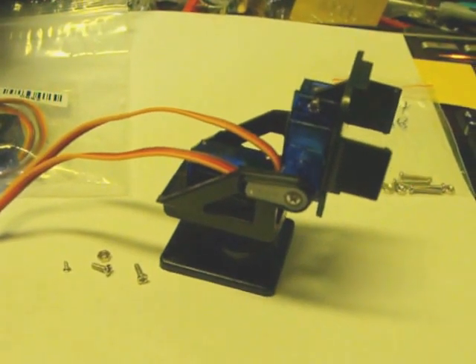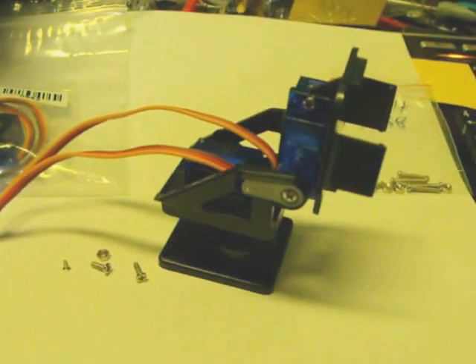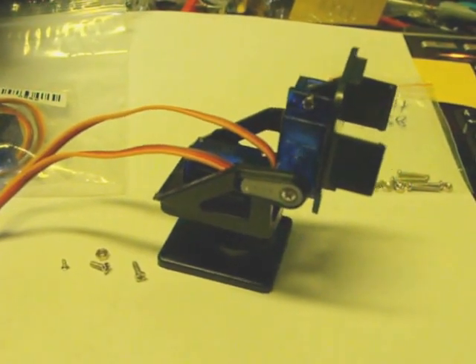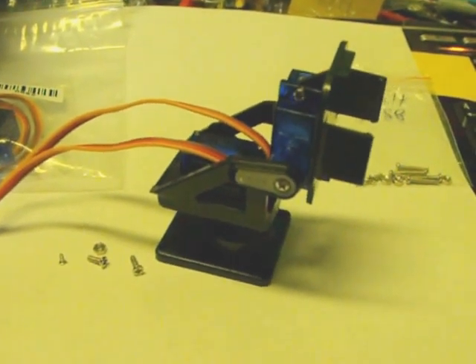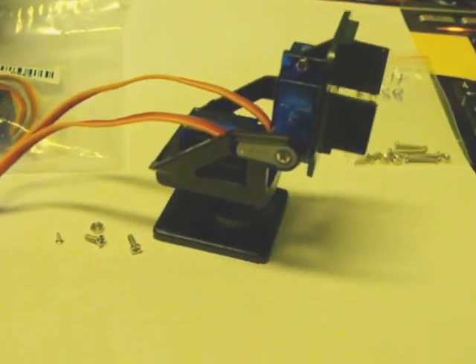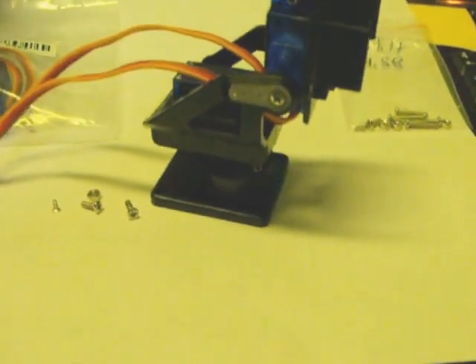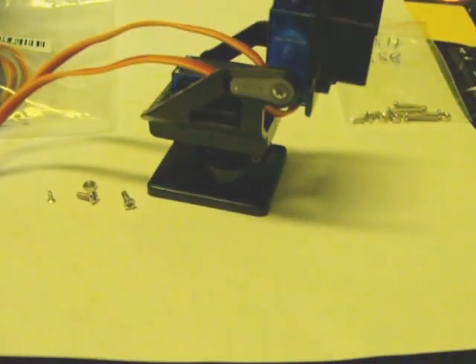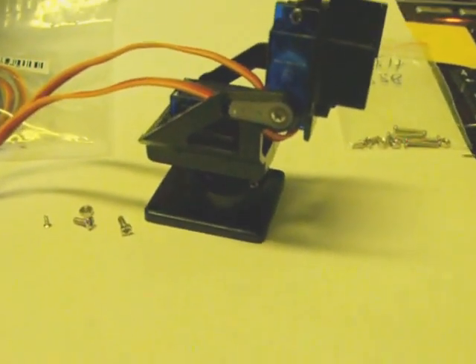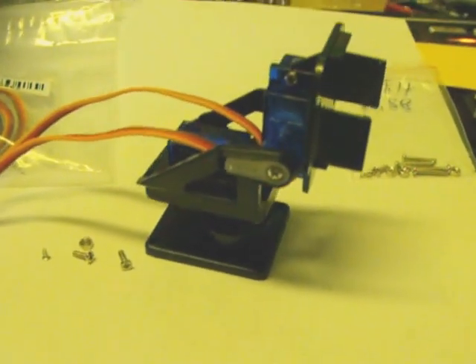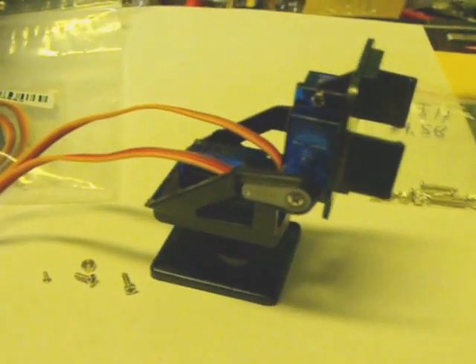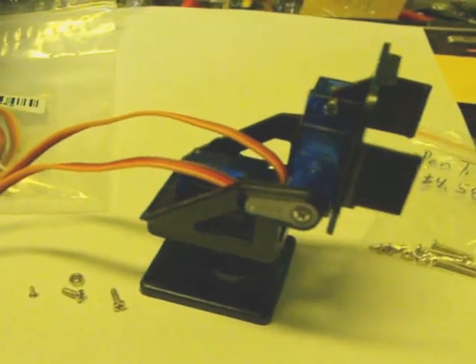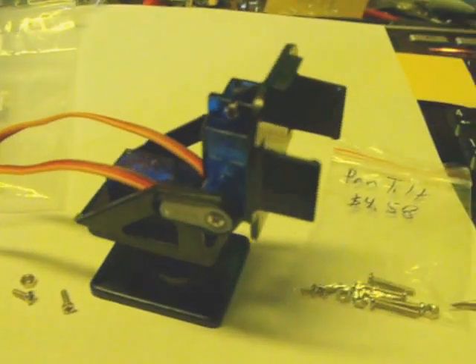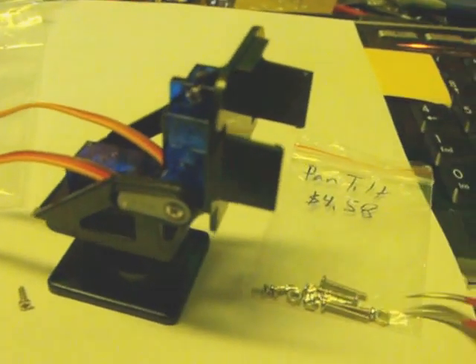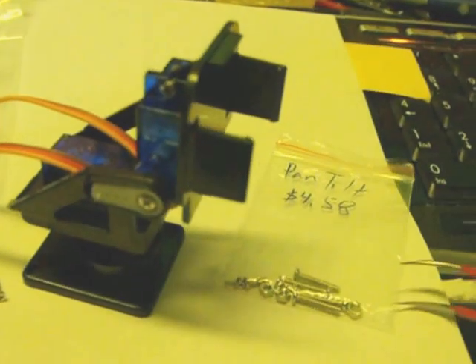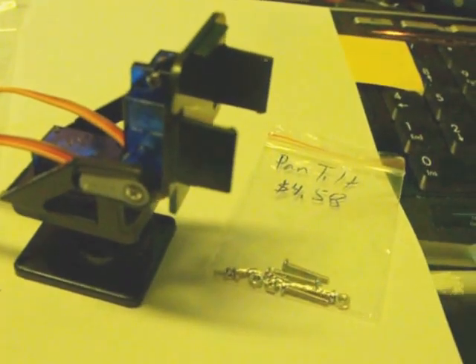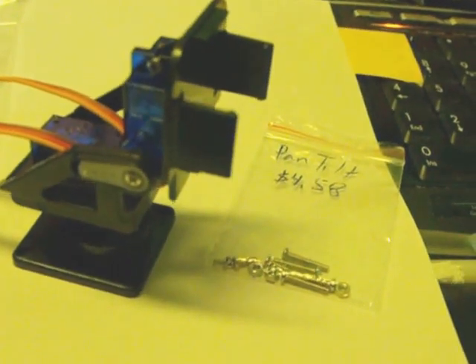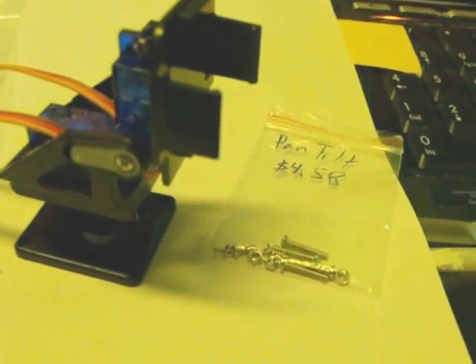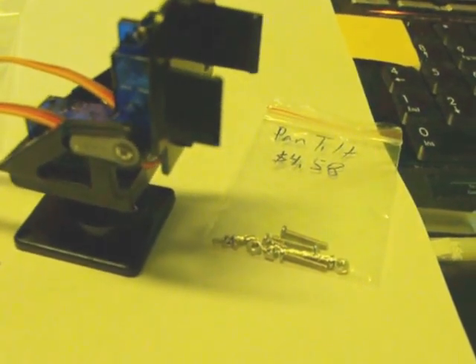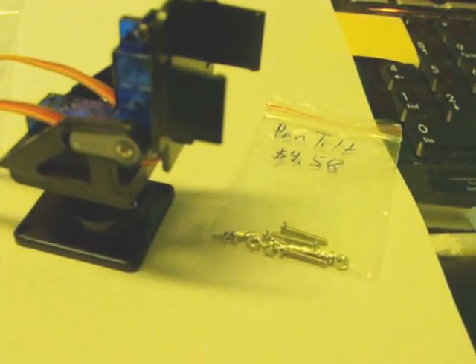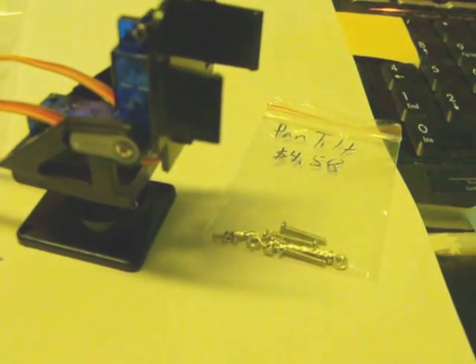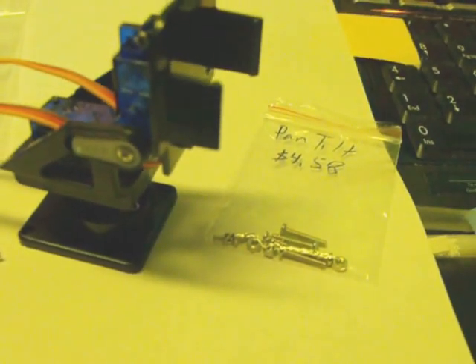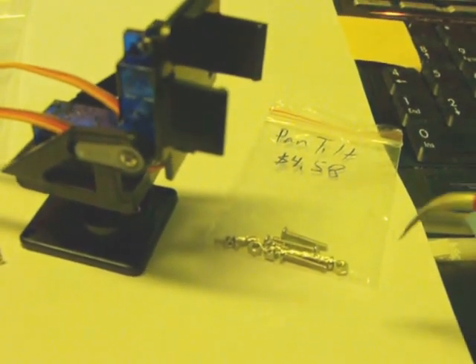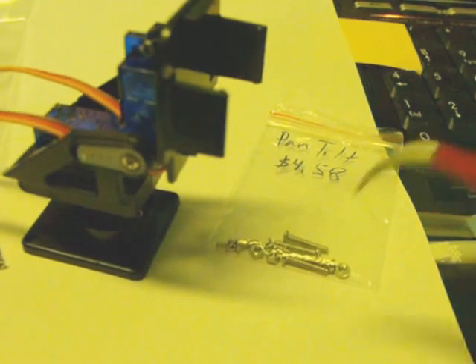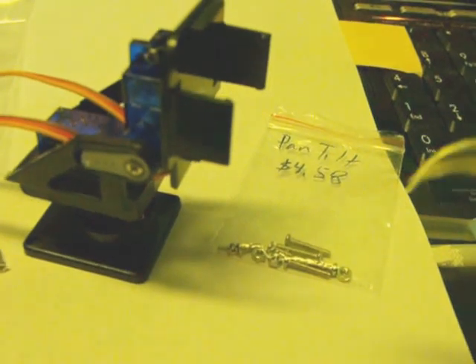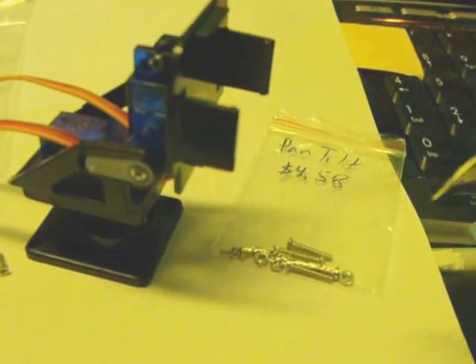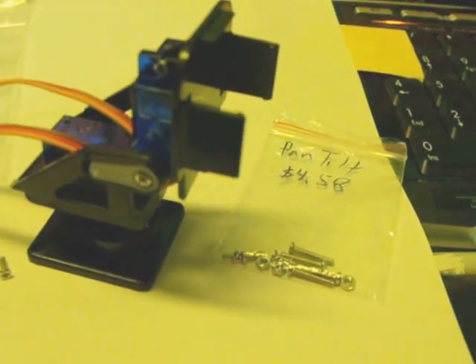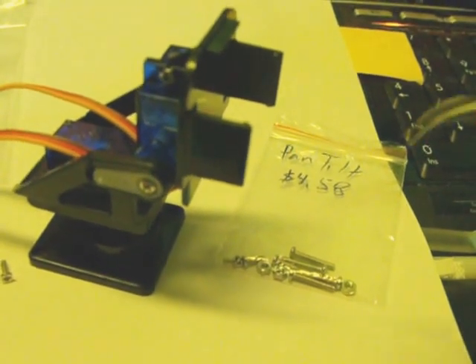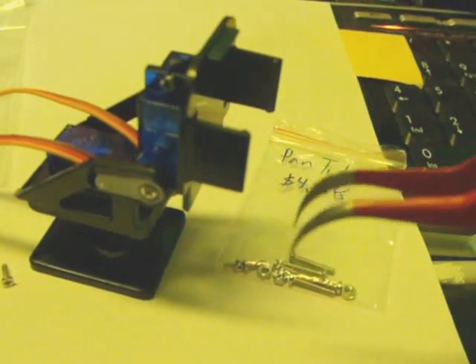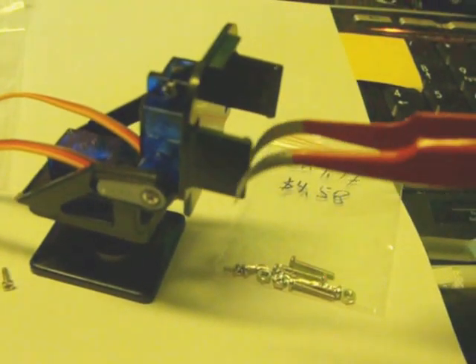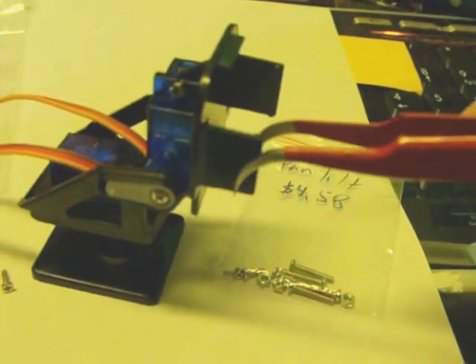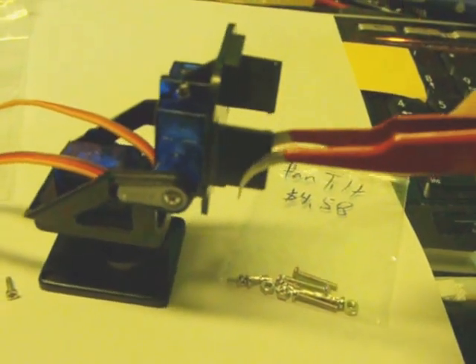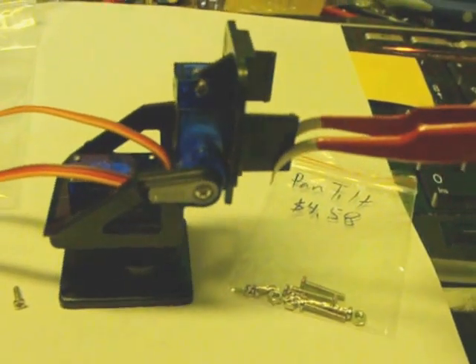It comes with a little bag of screws, little nuts and bolts, but it's not initially obvious what screws are used for what. So I was just going to run through how I put this together.